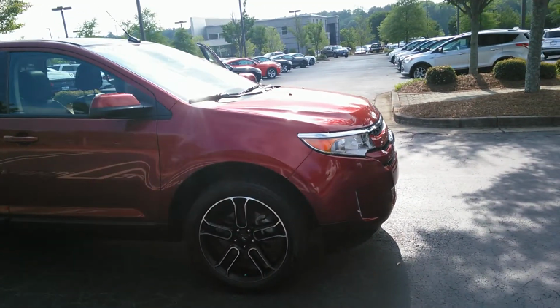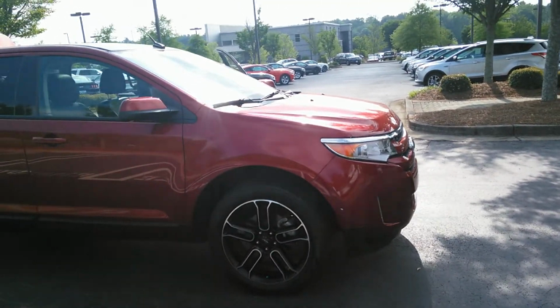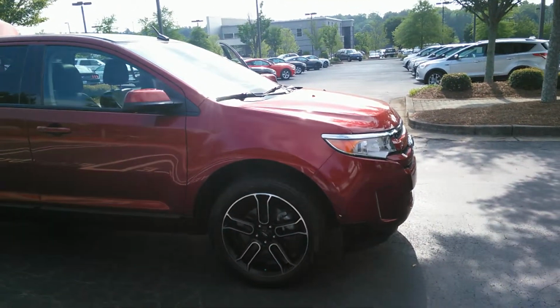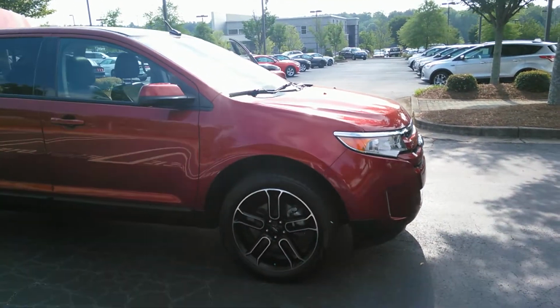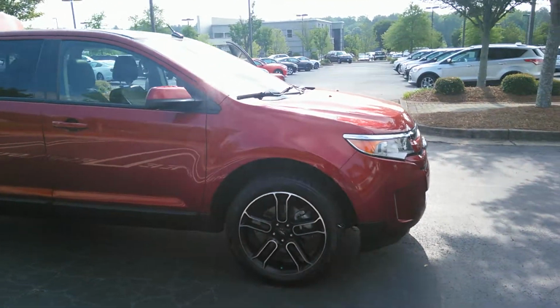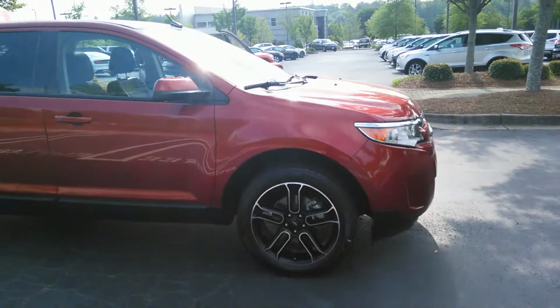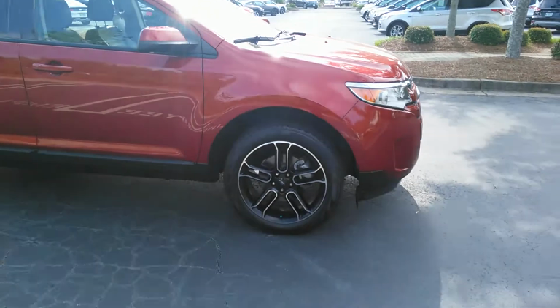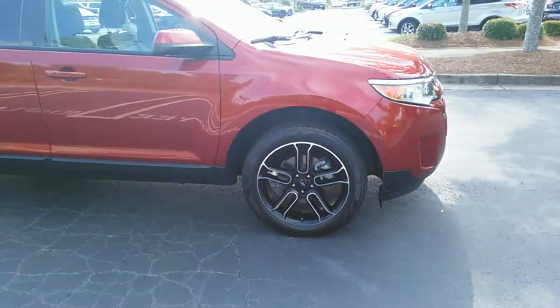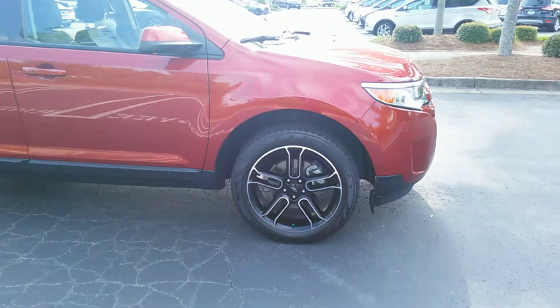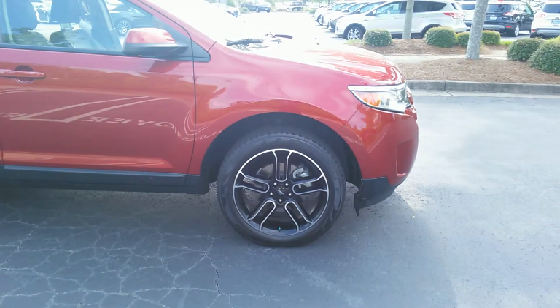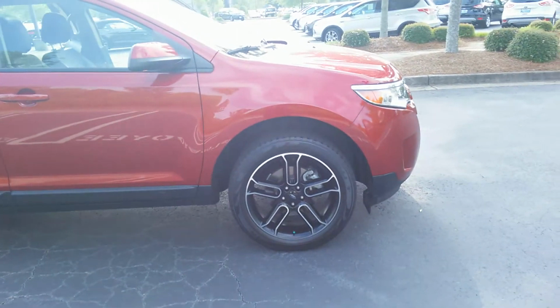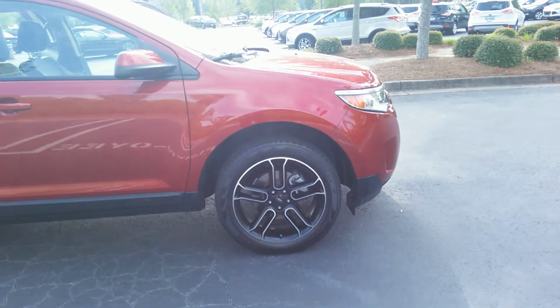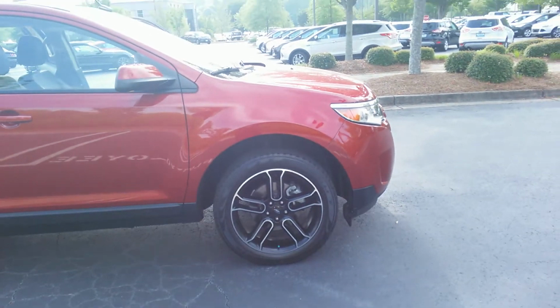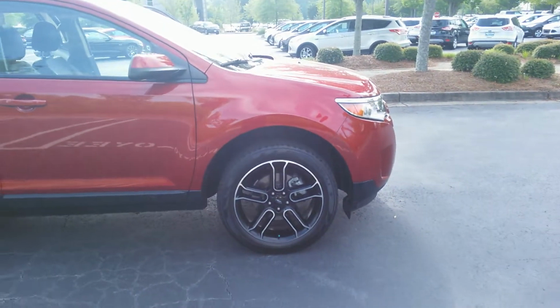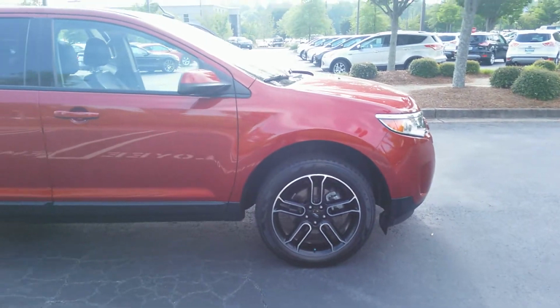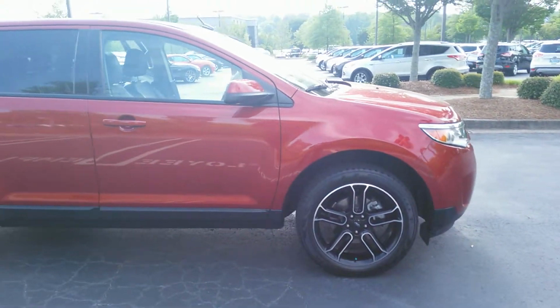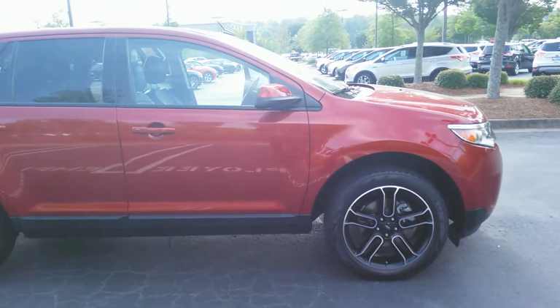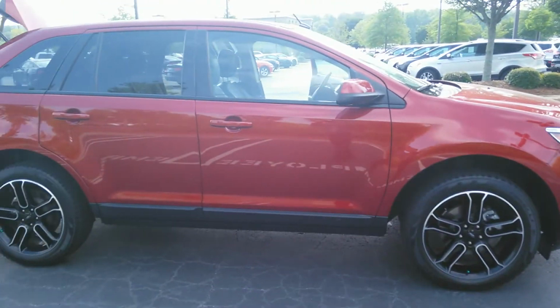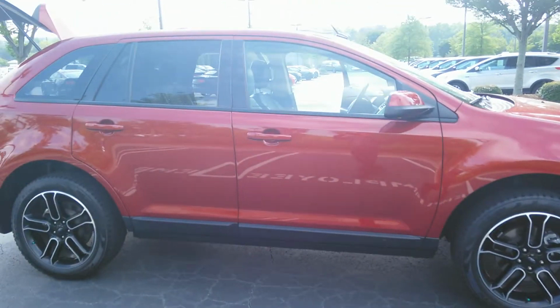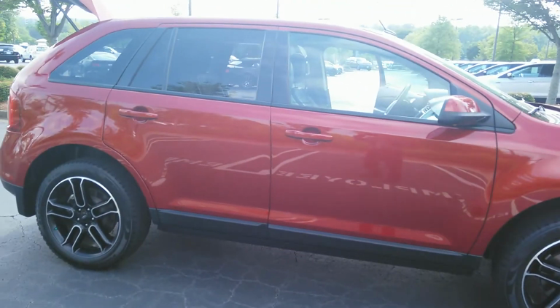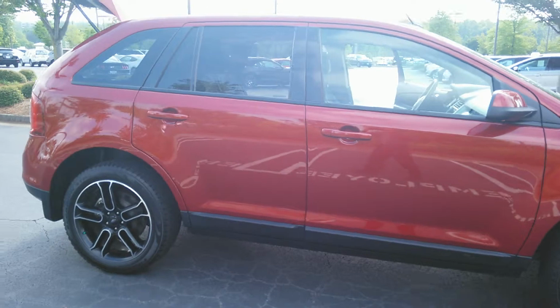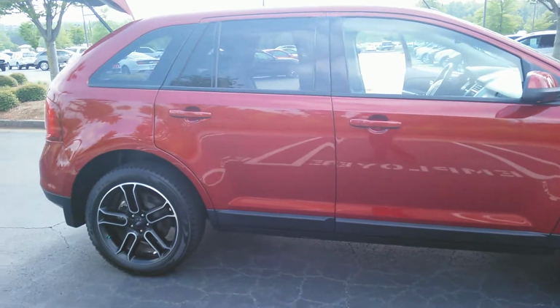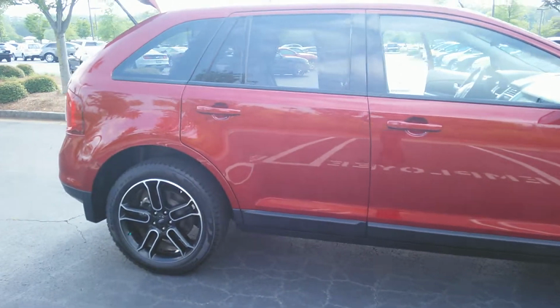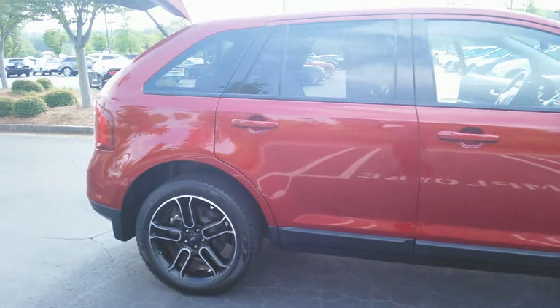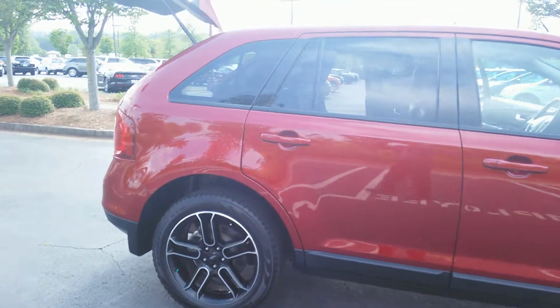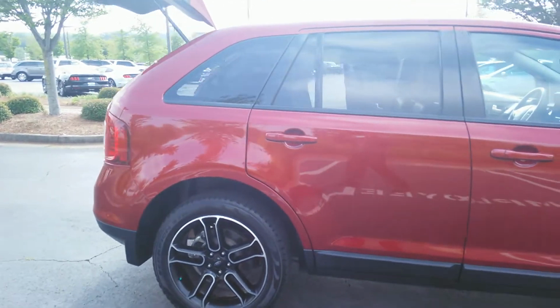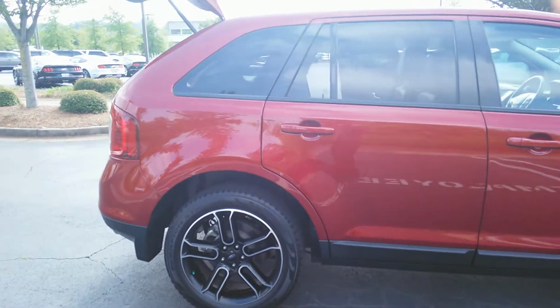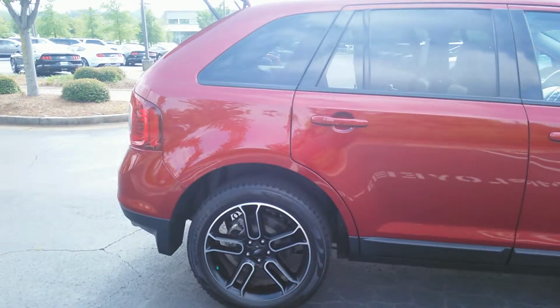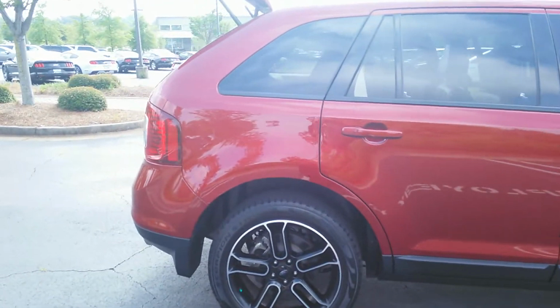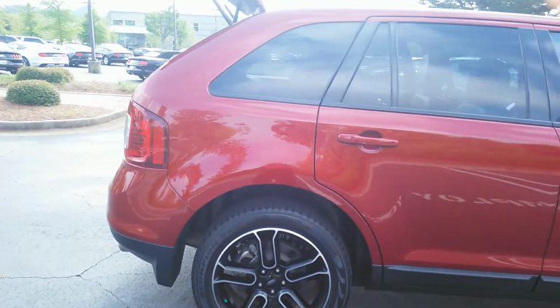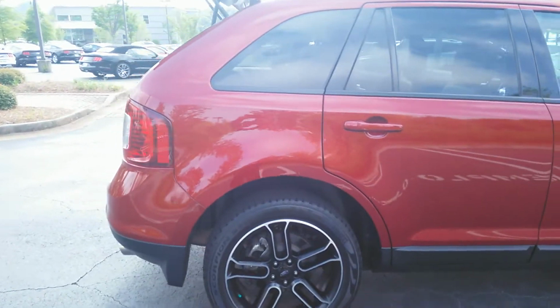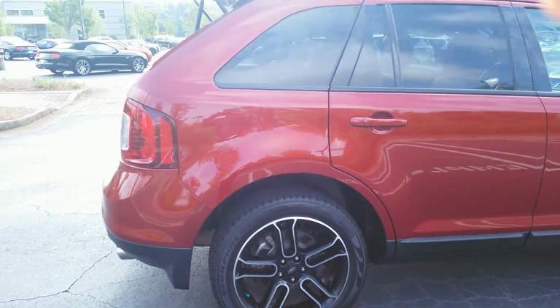This Edge comes in a ruby red color, with 18-inch aluminum wheels, and the SEL package.